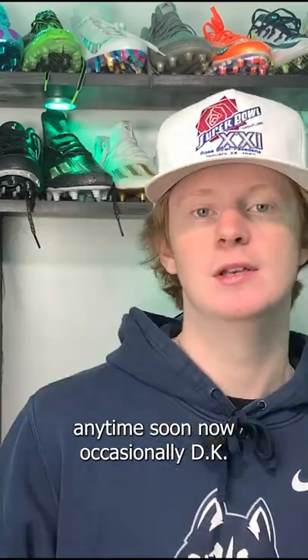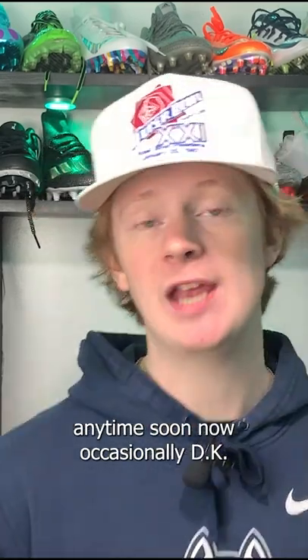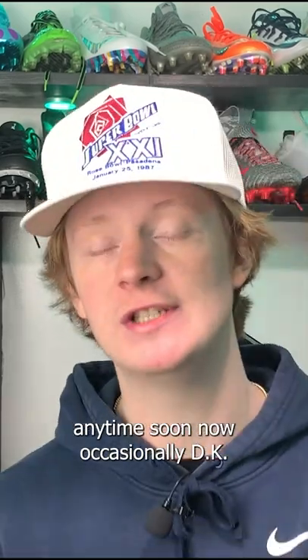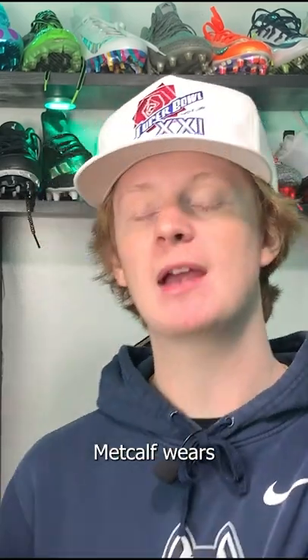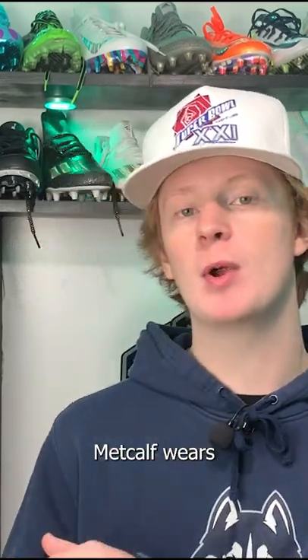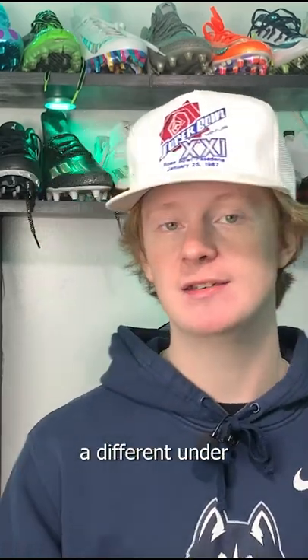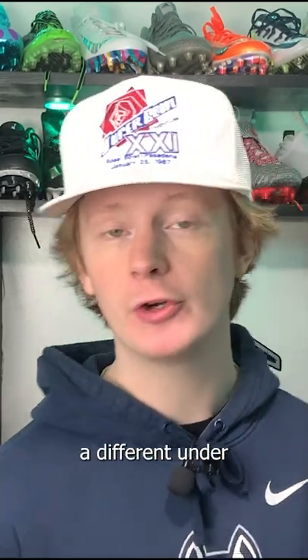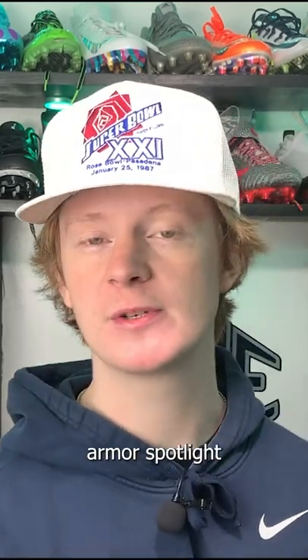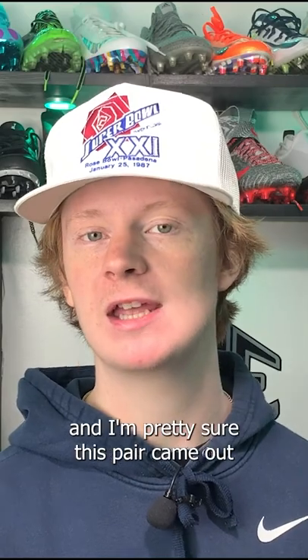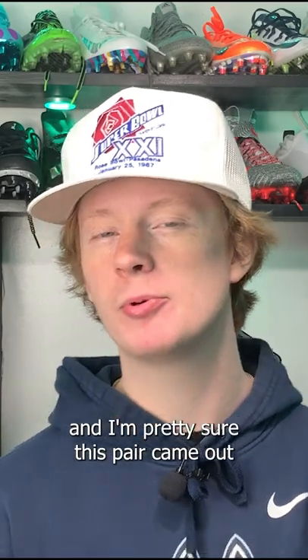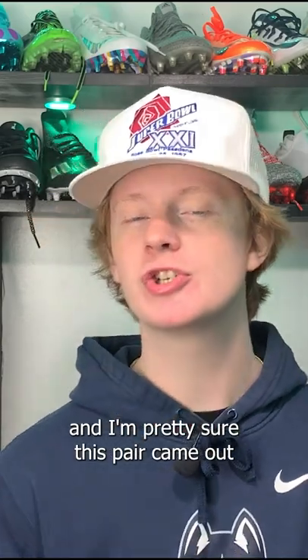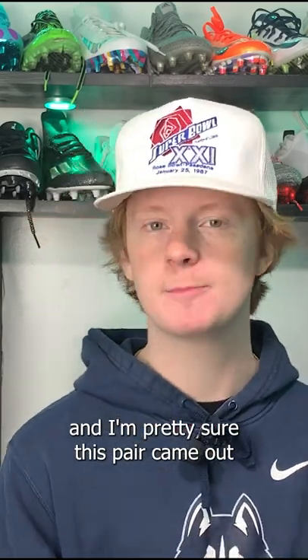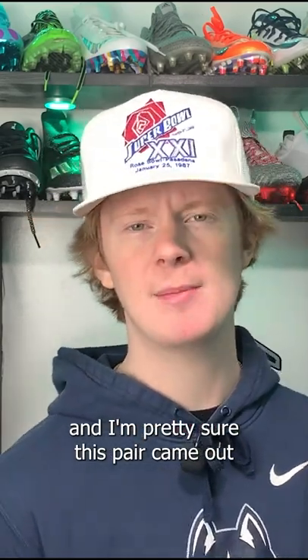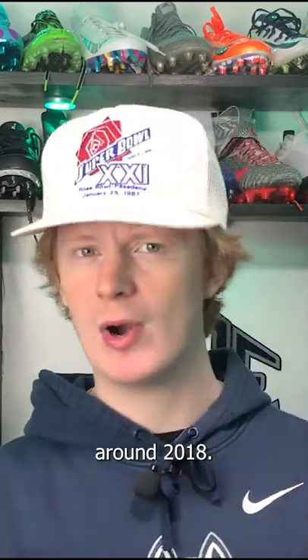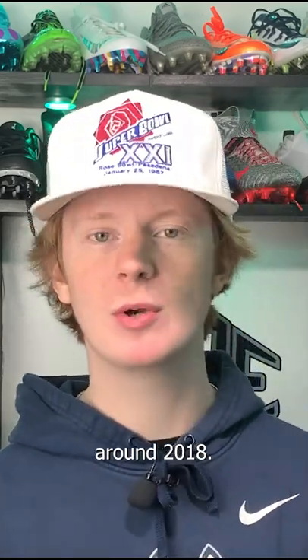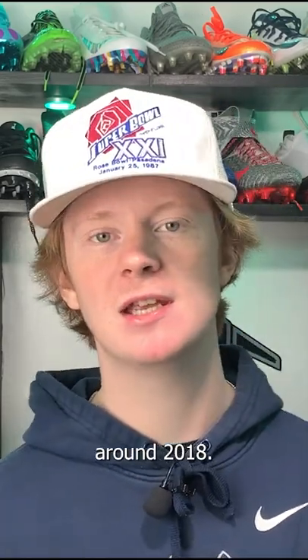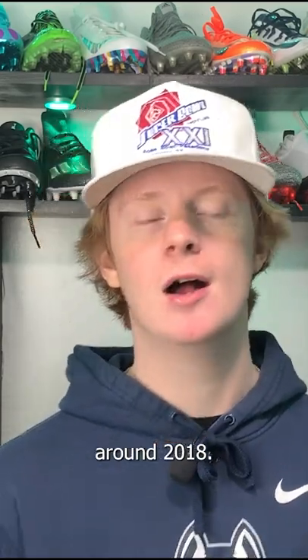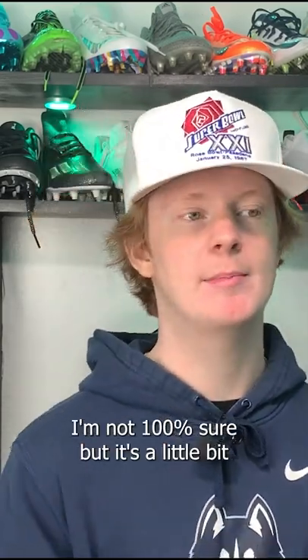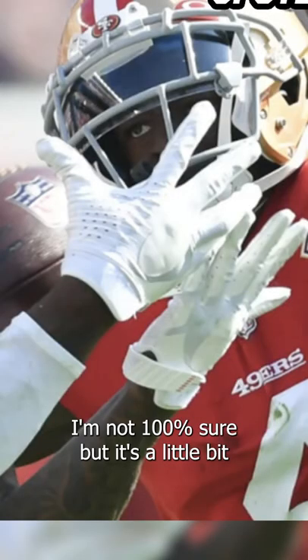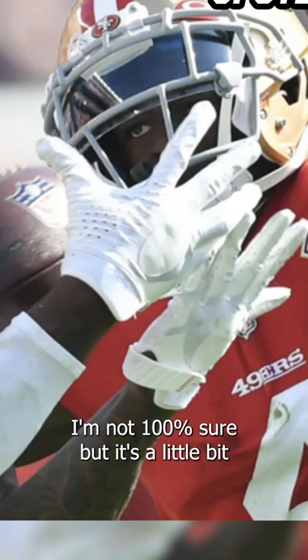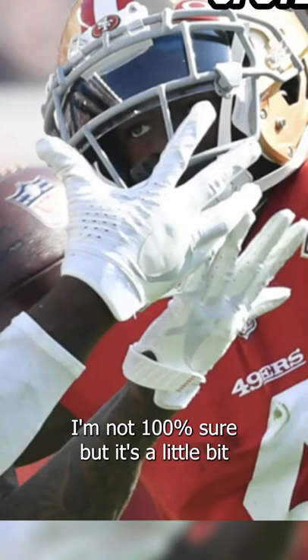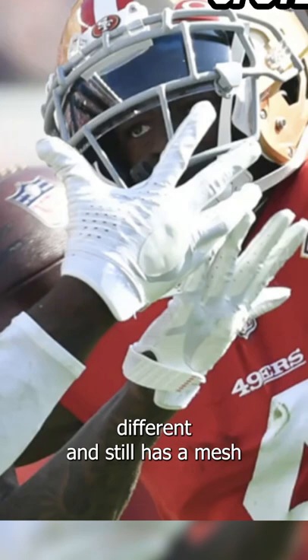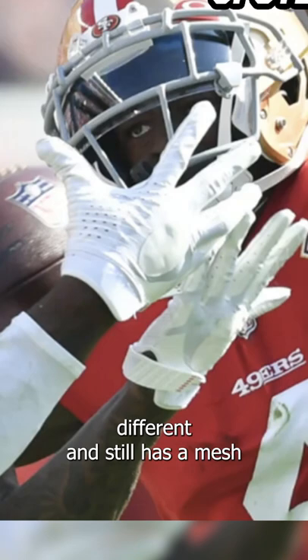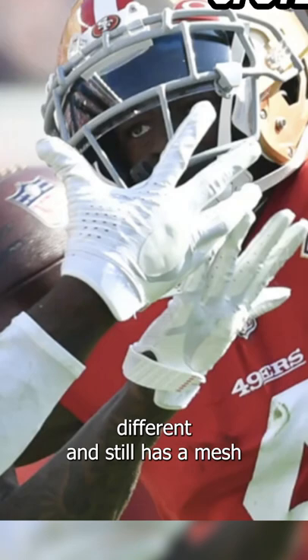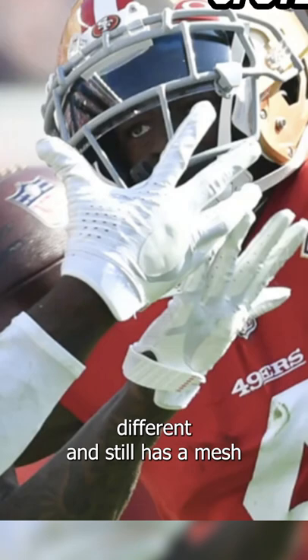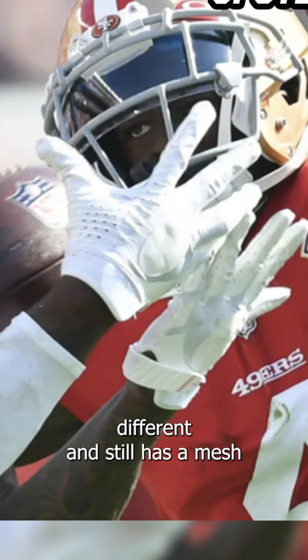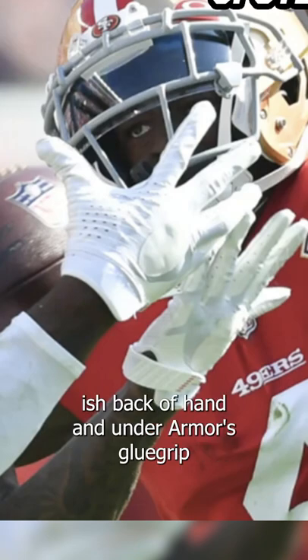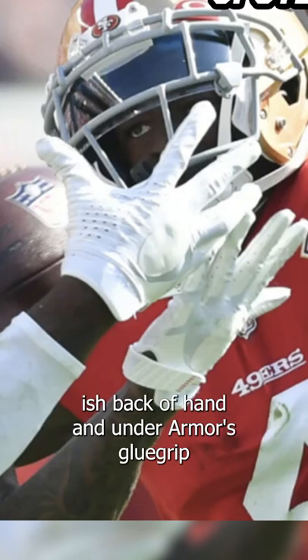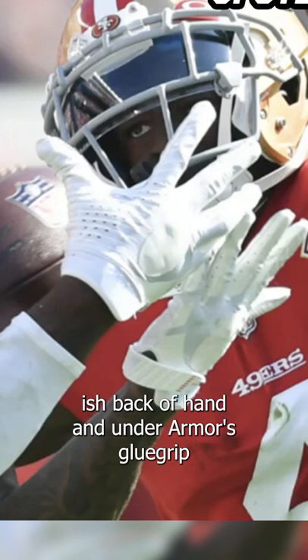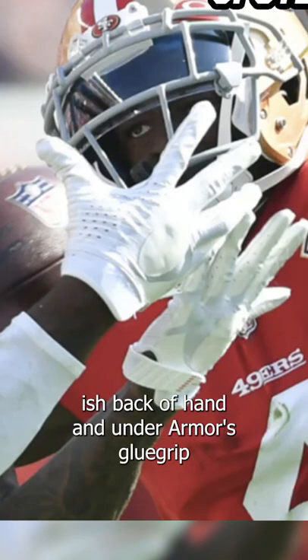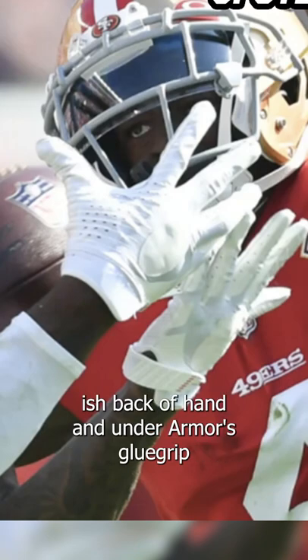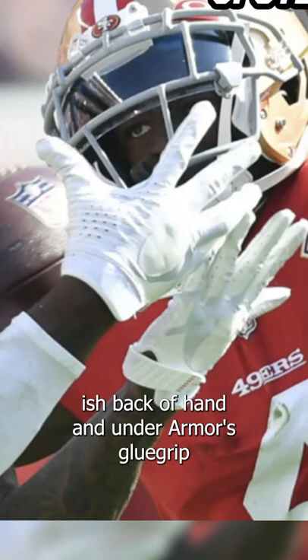Now occasionally DK Metcalf wears a different Under Armour Spotlight, and I'm pretty sure this pair came out around 2018. I'm not 100% sure, but it's a little bit different — it still has a mesh-ish back of hand and Under Armour's glue grip.